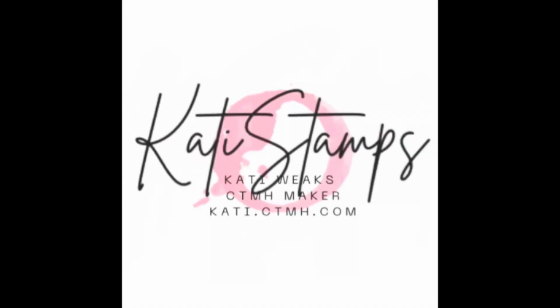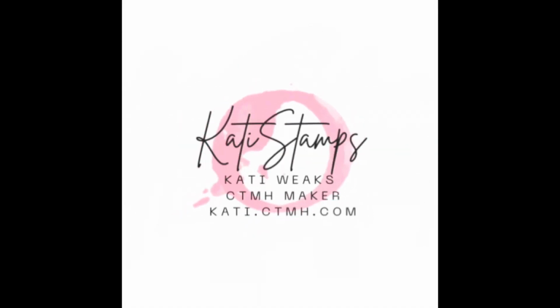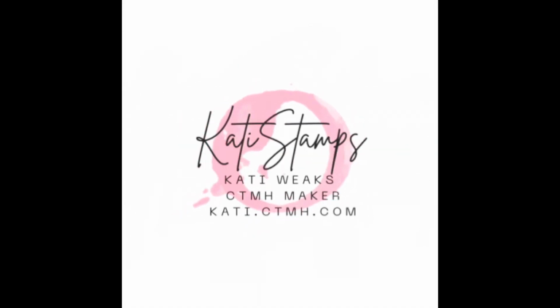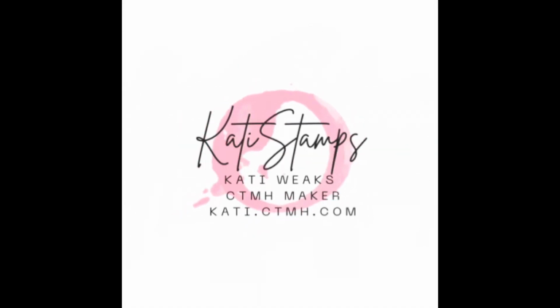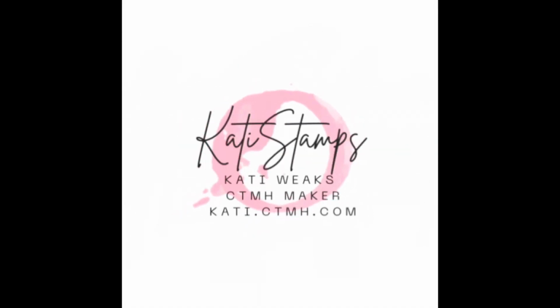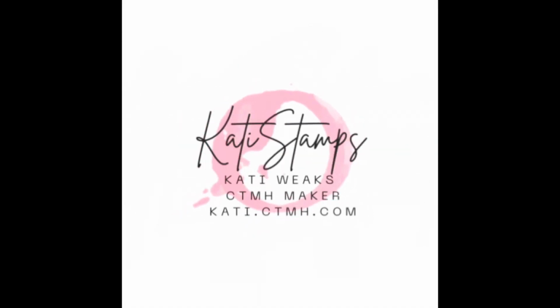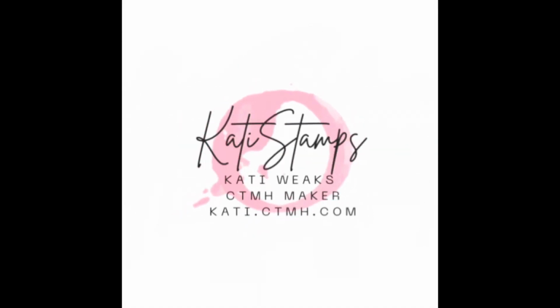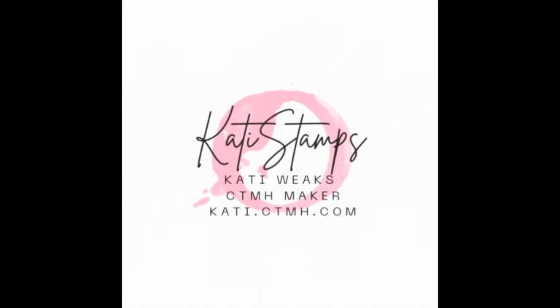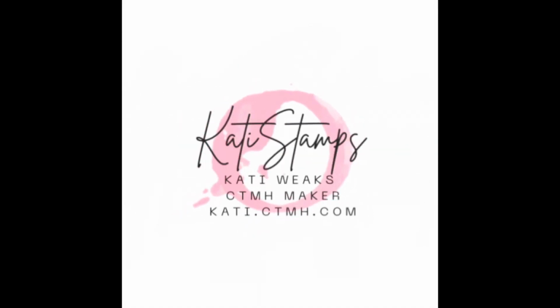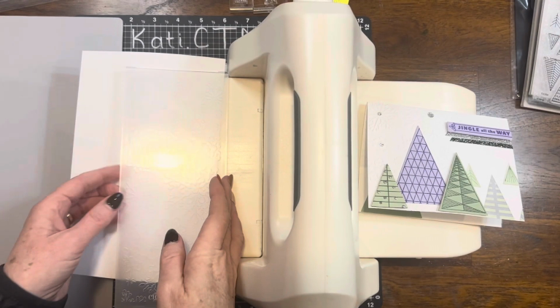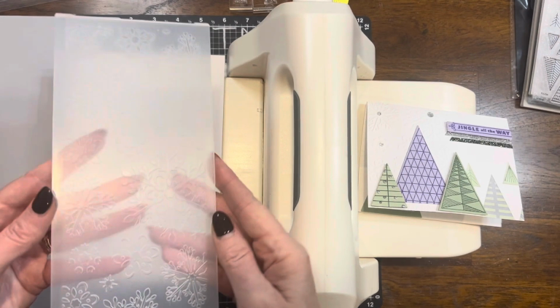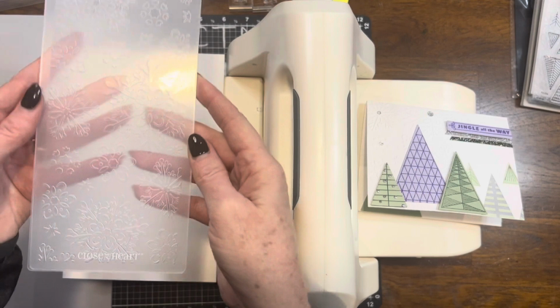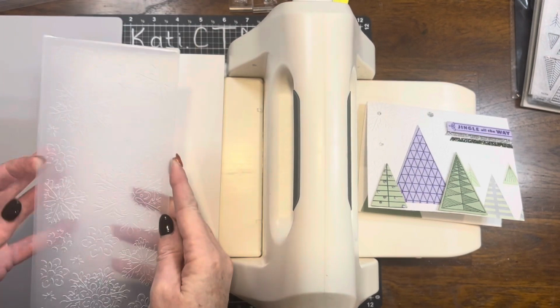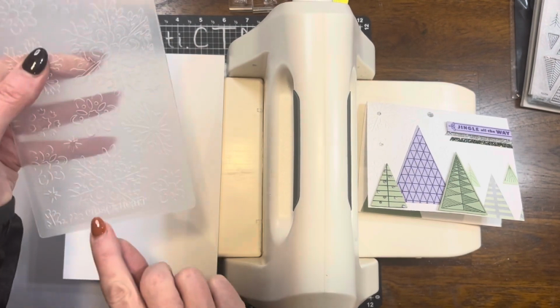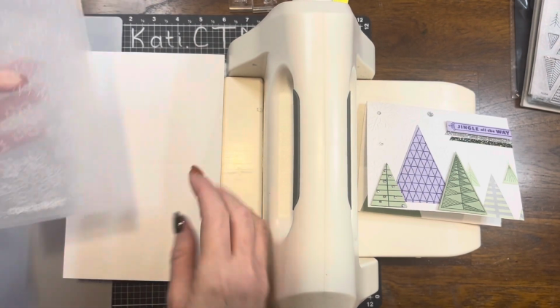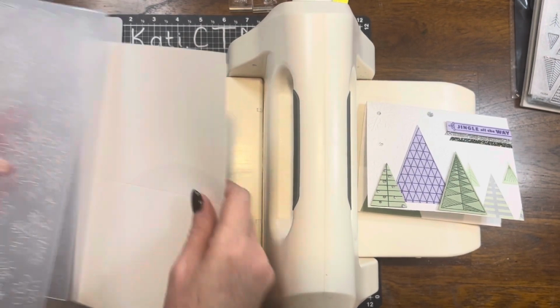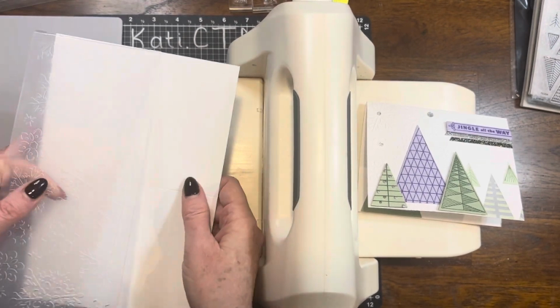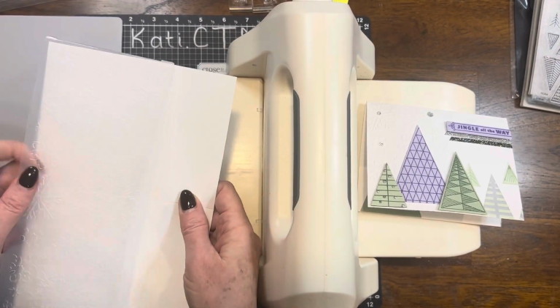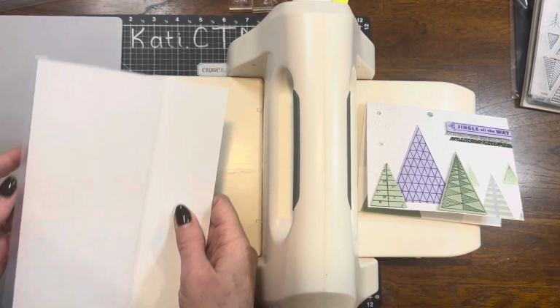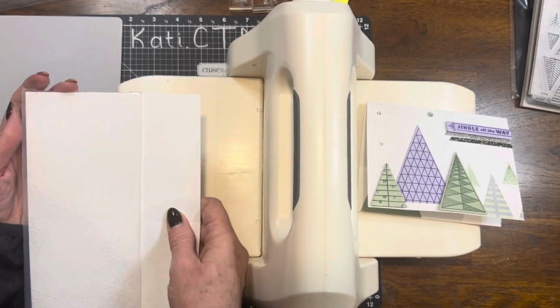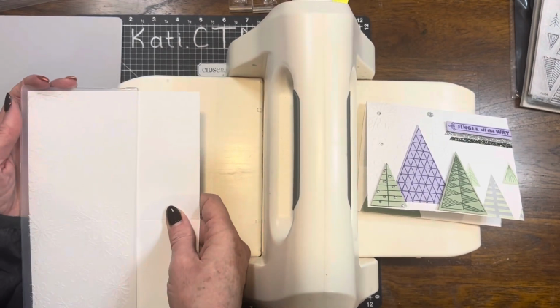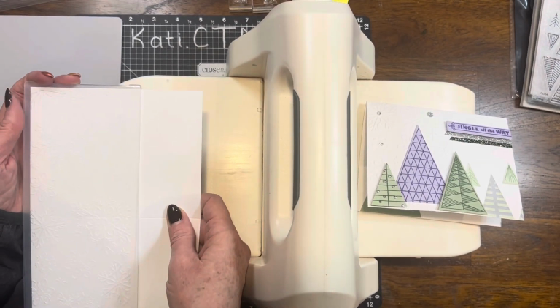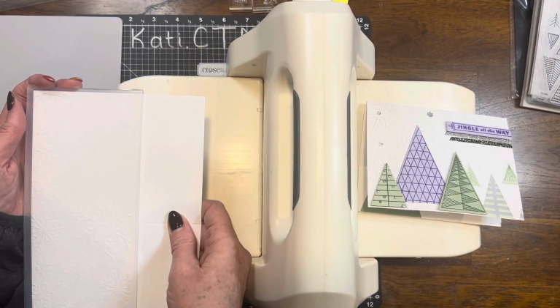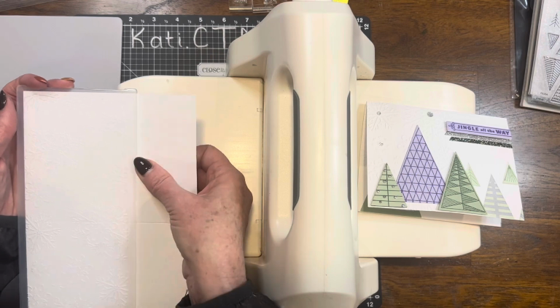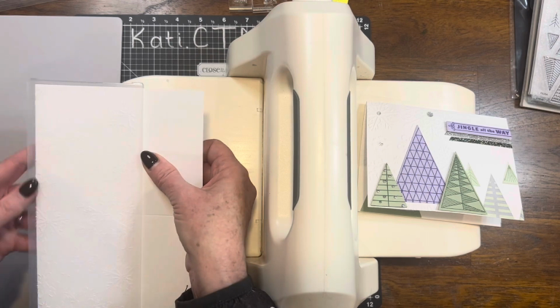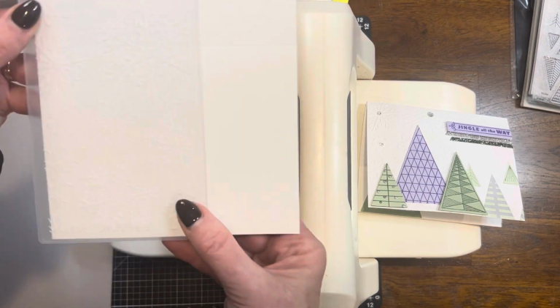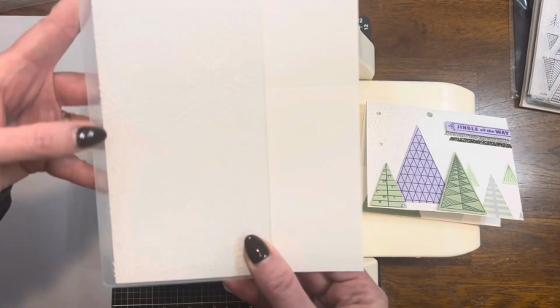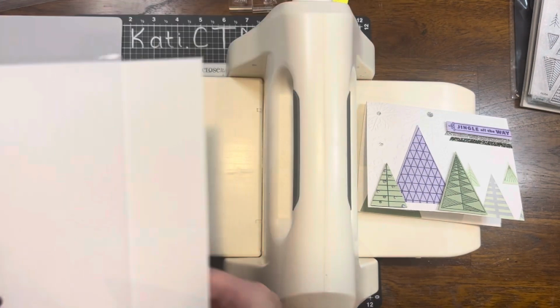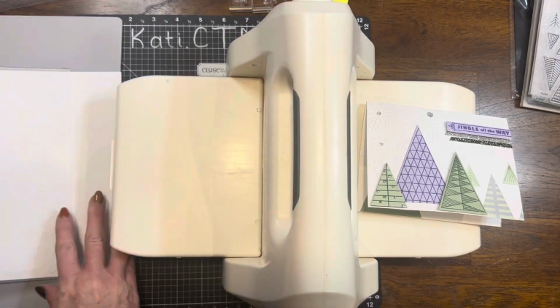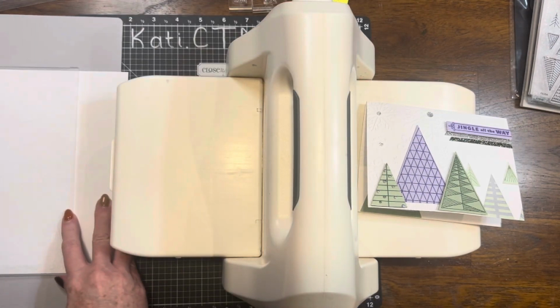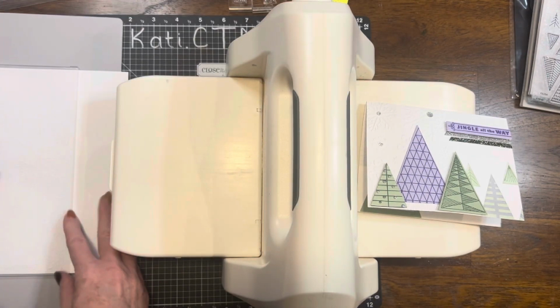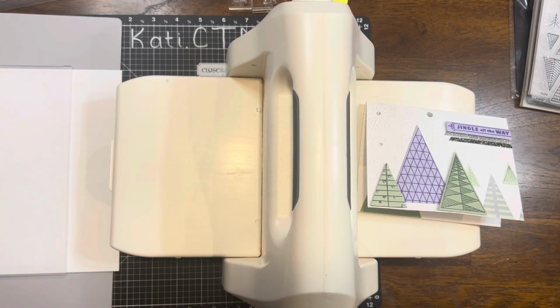Hi, this is Katie Weeks, your independent Close to My Heart maker. And today I'm going to show you a swap card that I made for Linda Keller's Close to My Heart card swap for the November-December catalog.